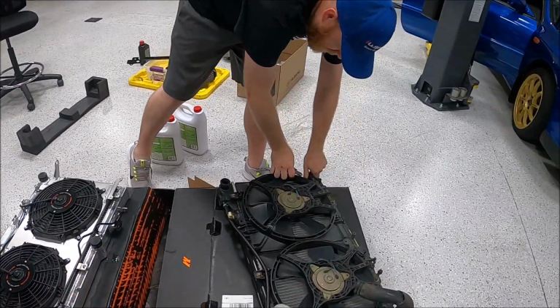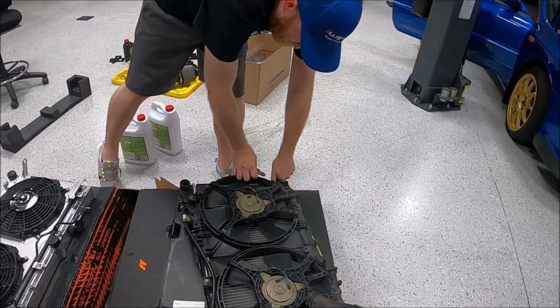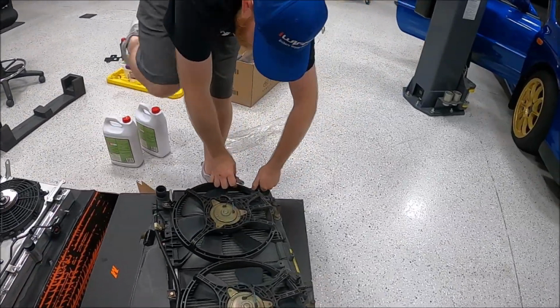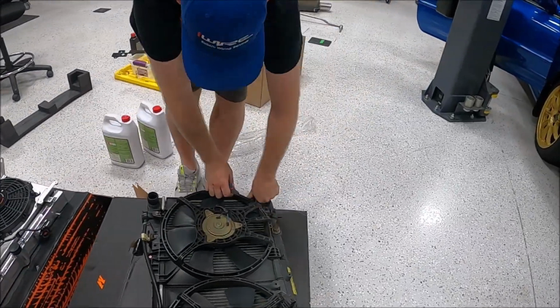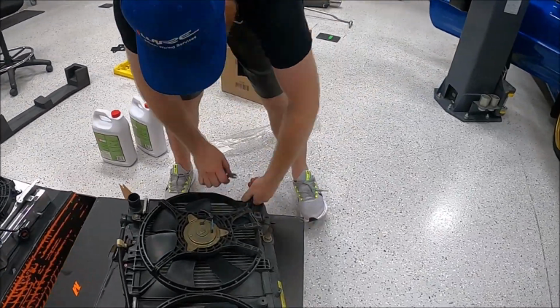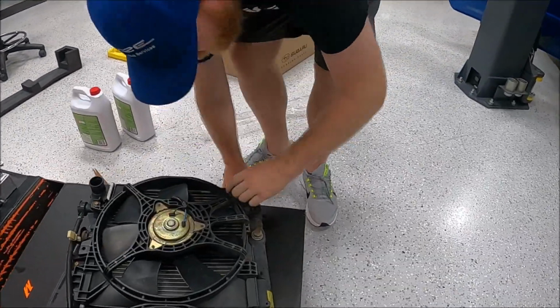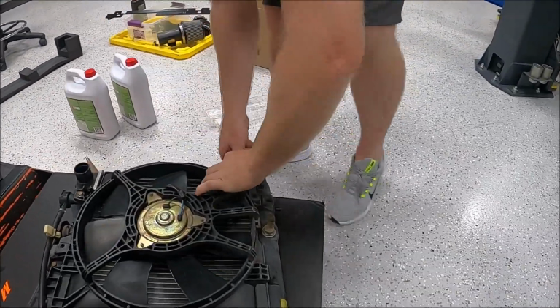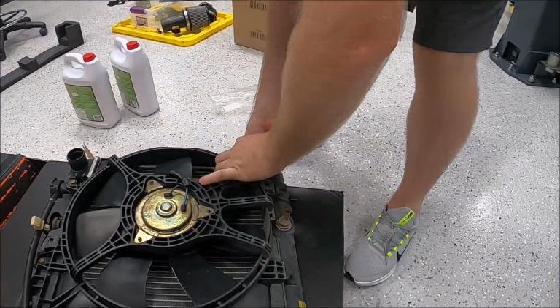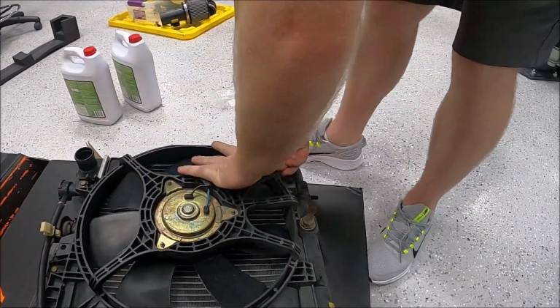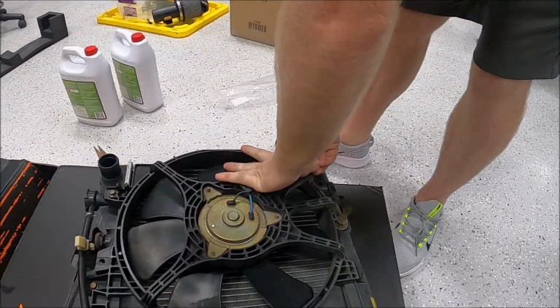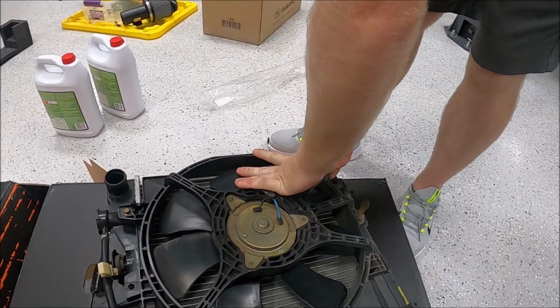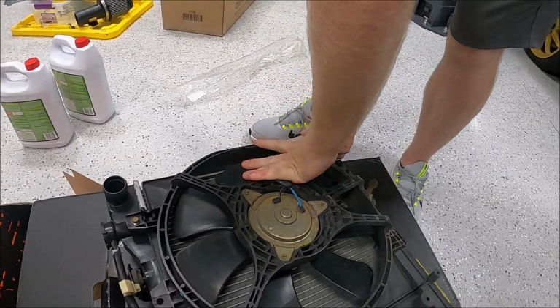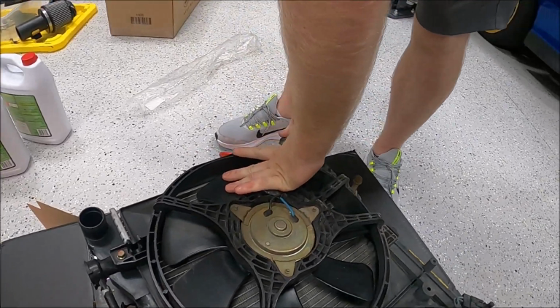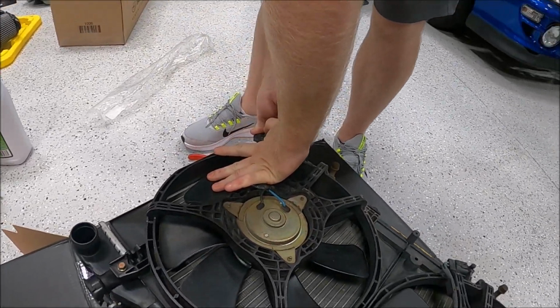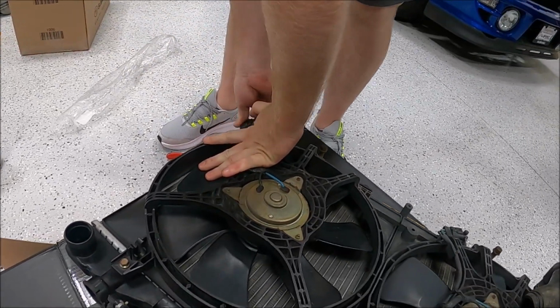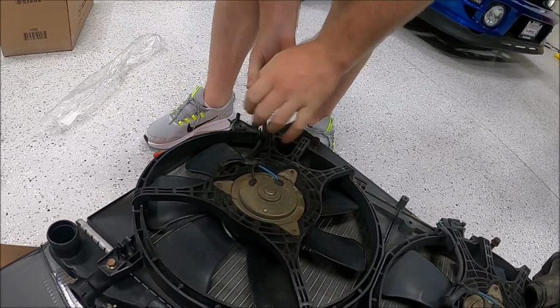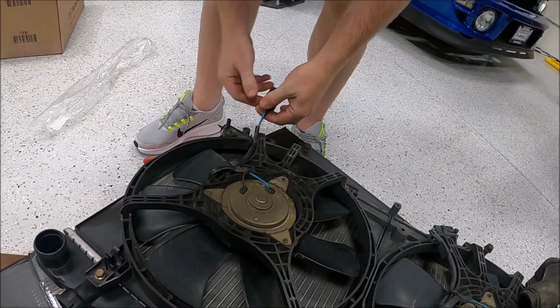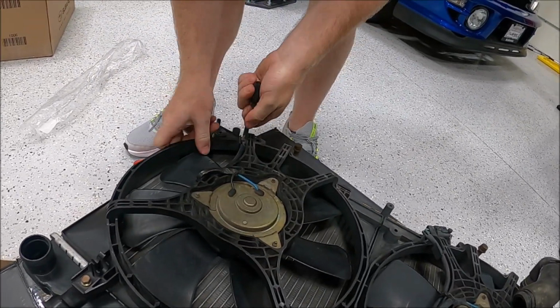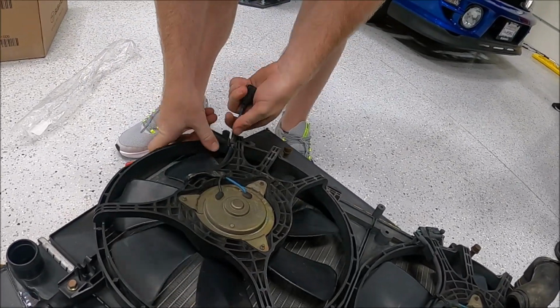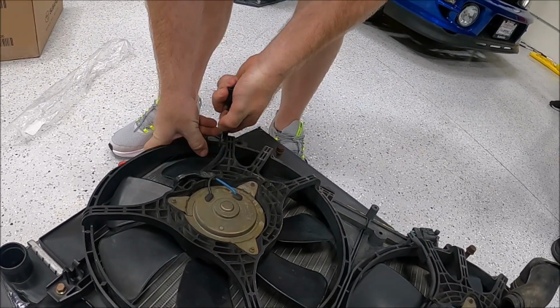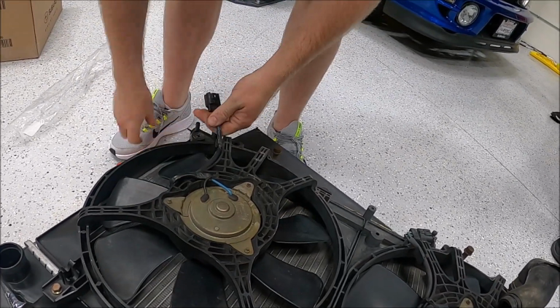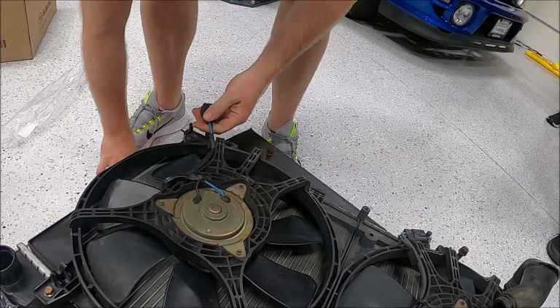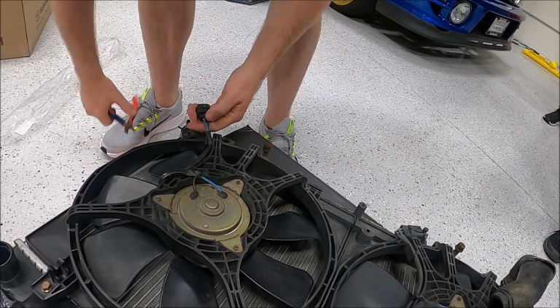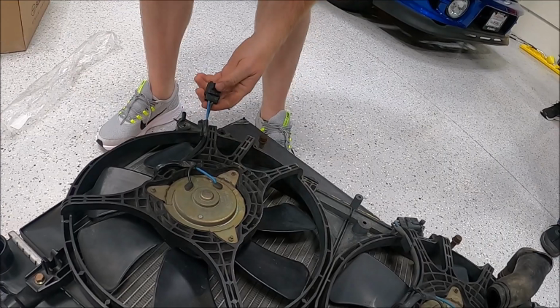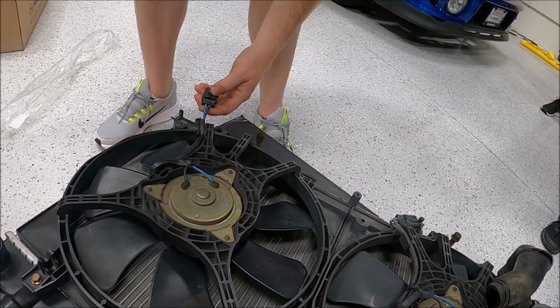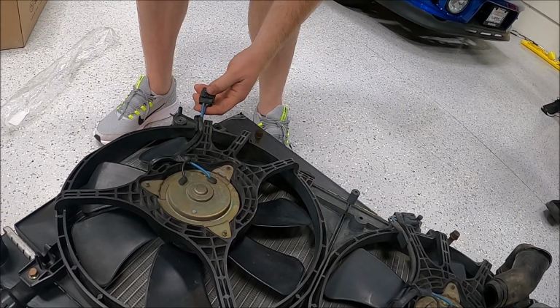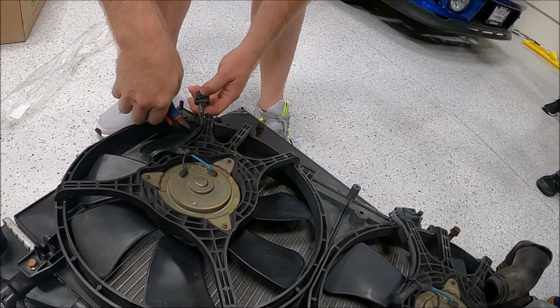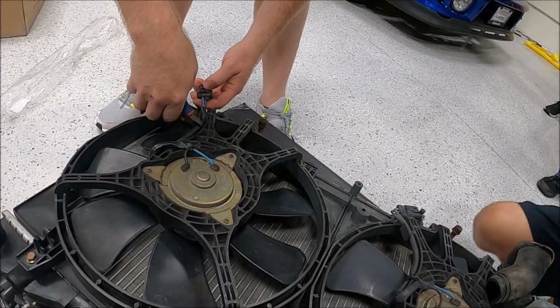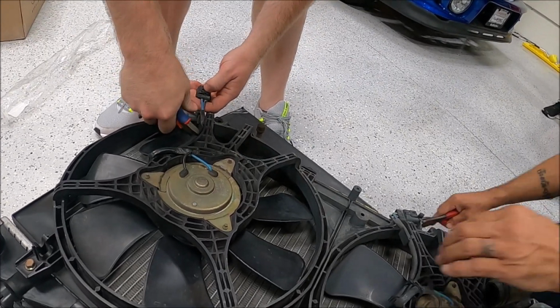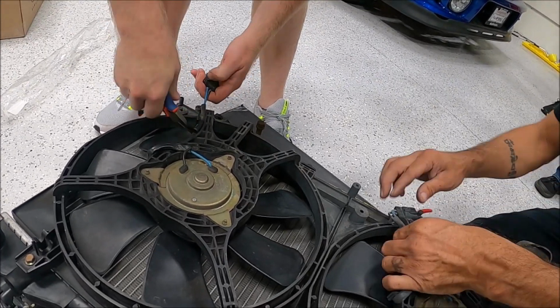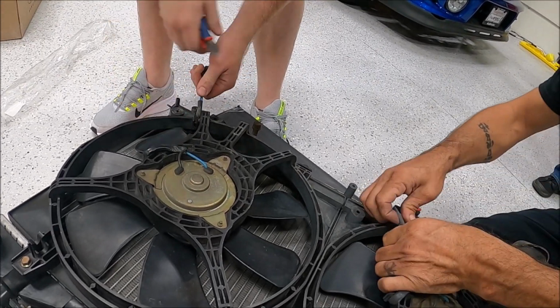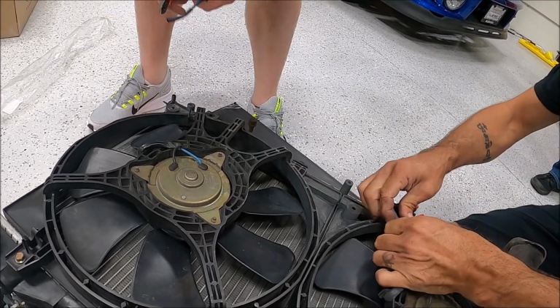We'll pop these off and cut them back a little bit with some room to work.